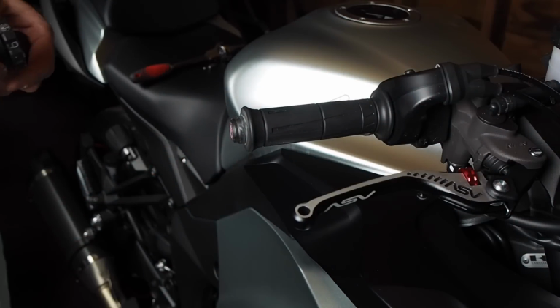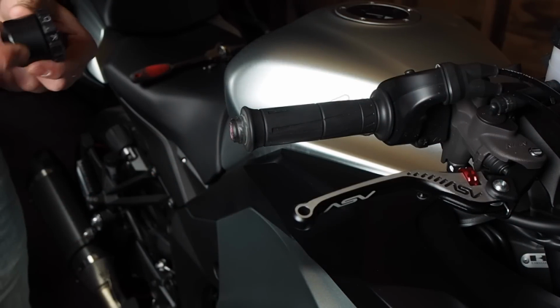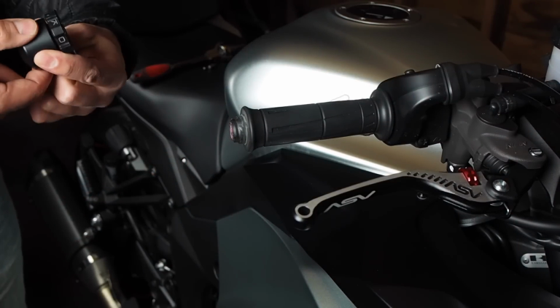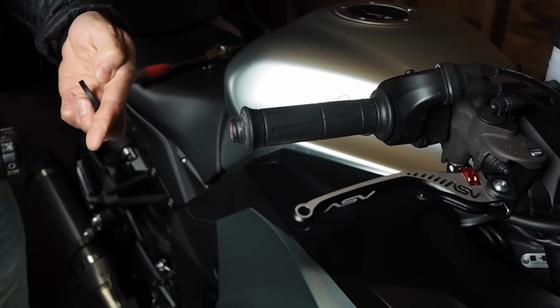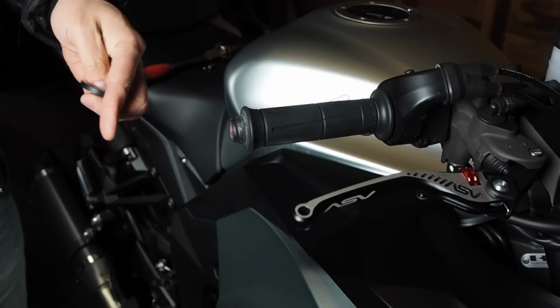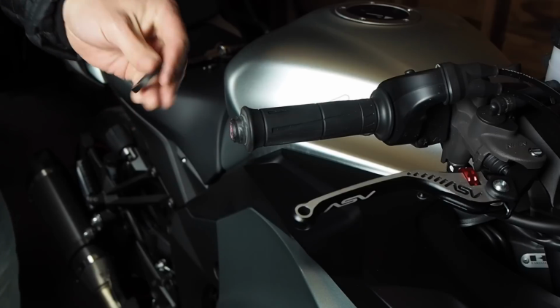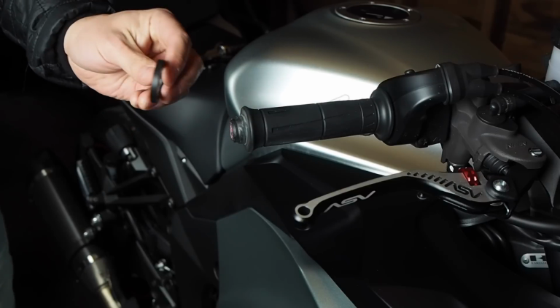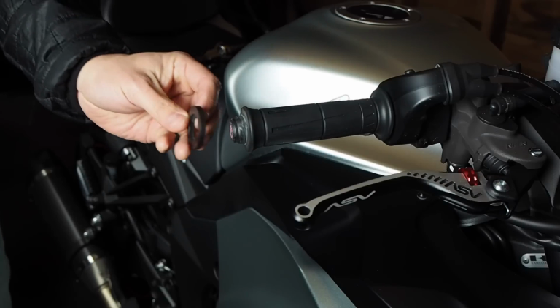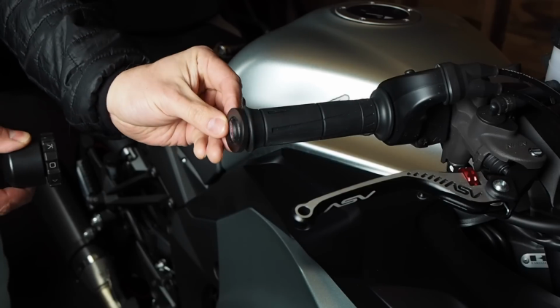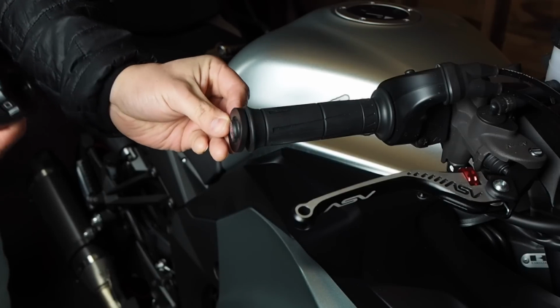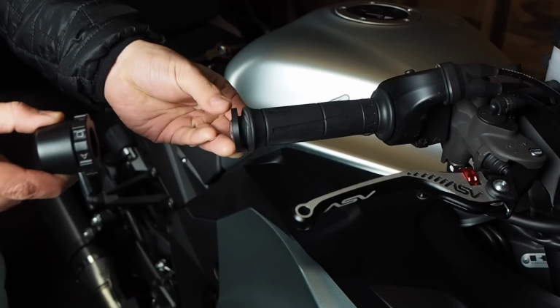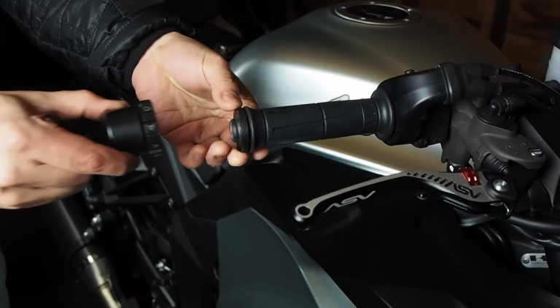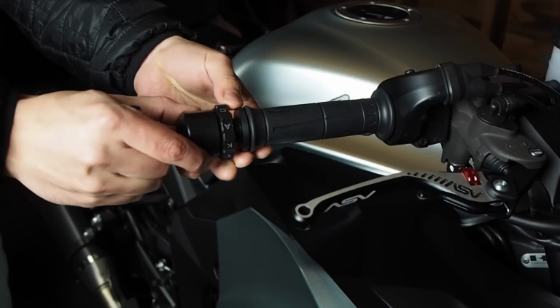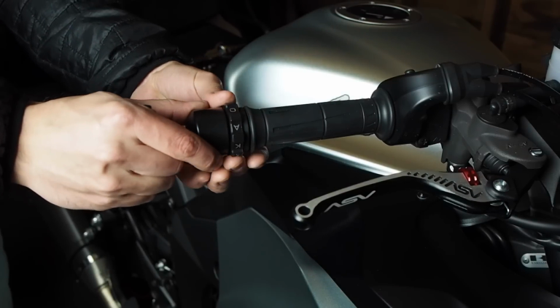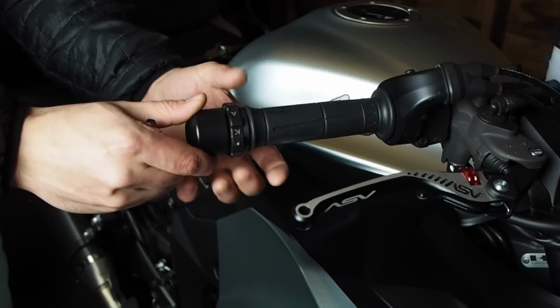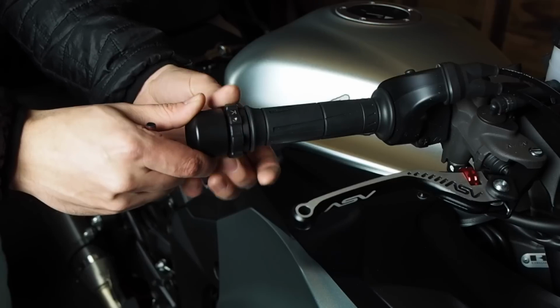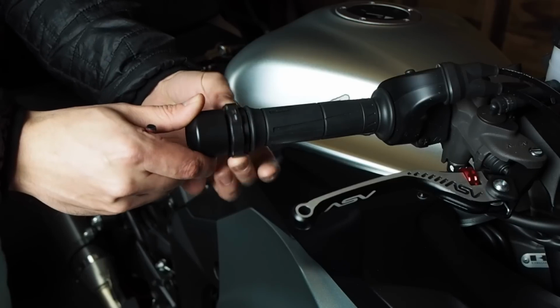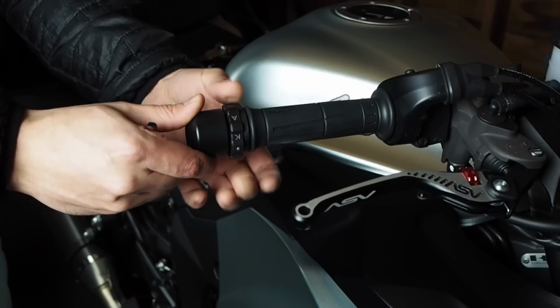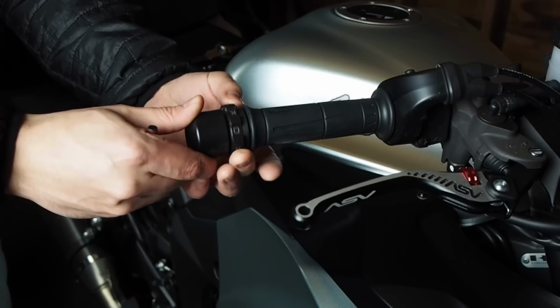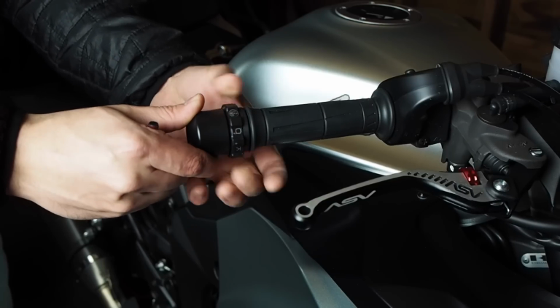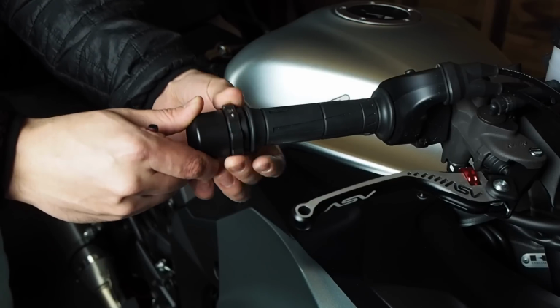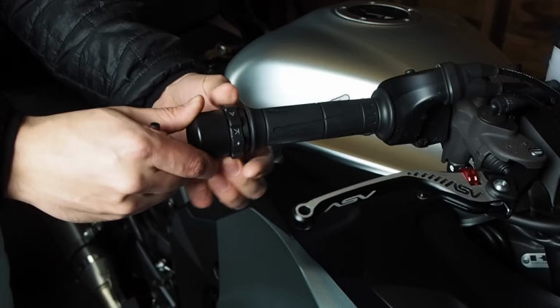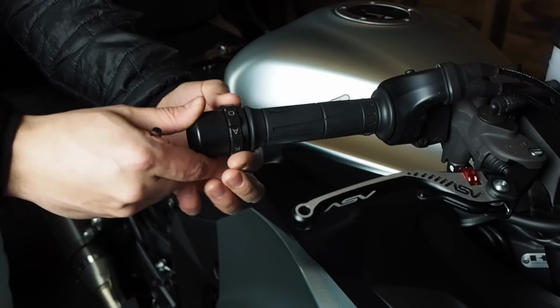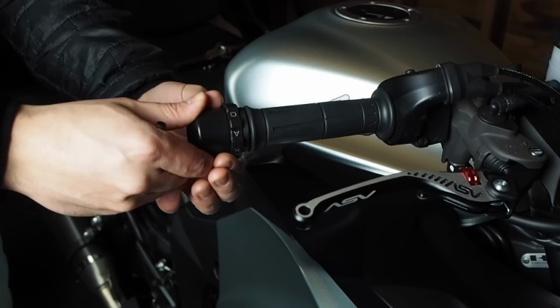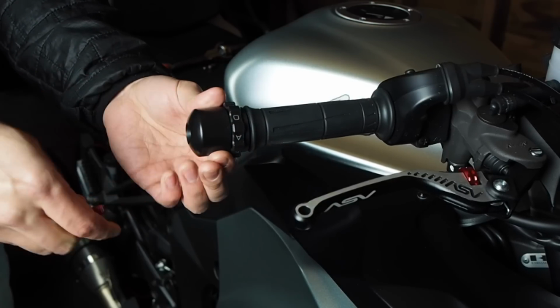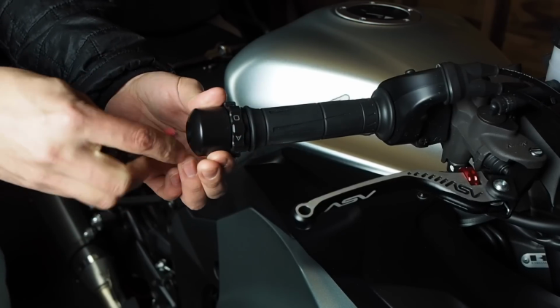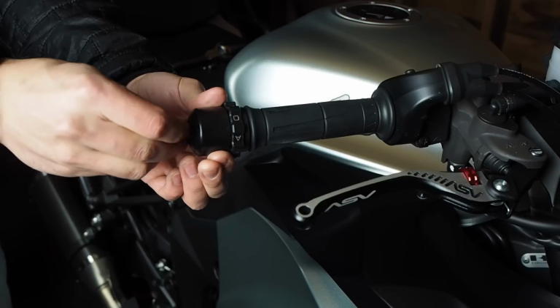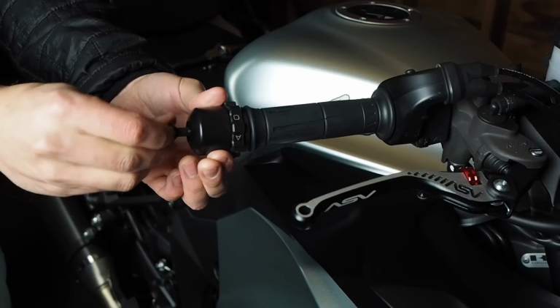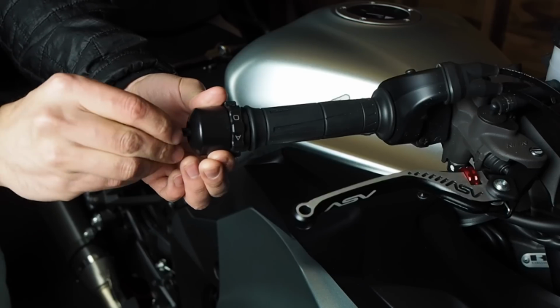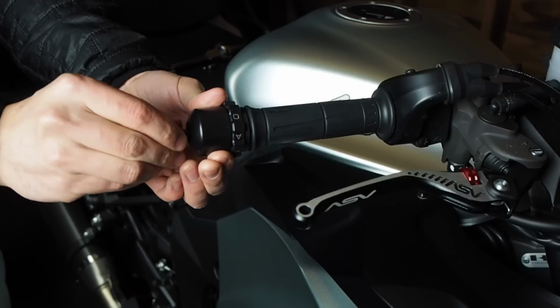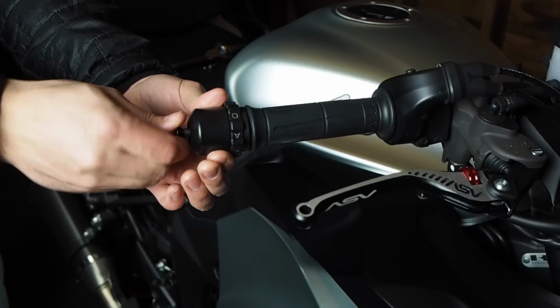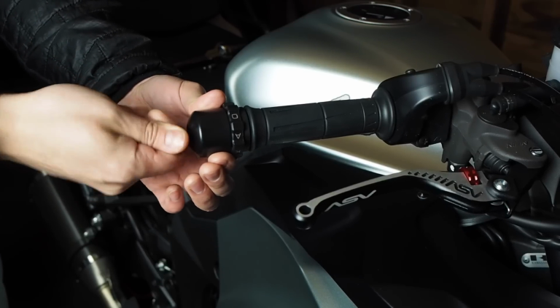To install the Kaoko throttle stabilizer, first we're going to put on the spacer, then the throttle stabilizer. Make sure this is all the way tightened. And put your screw back in.